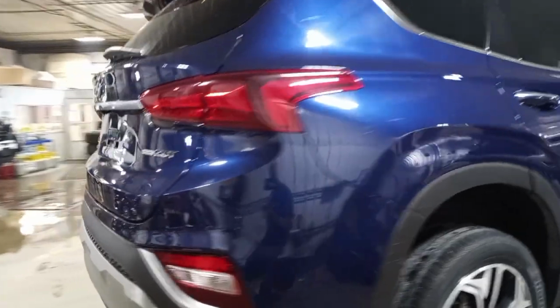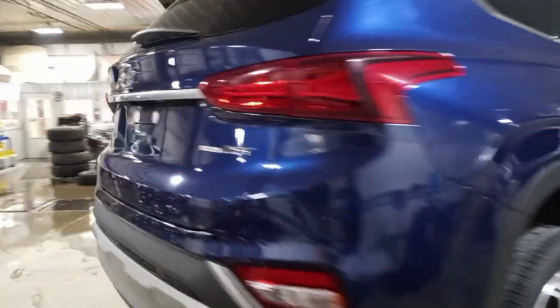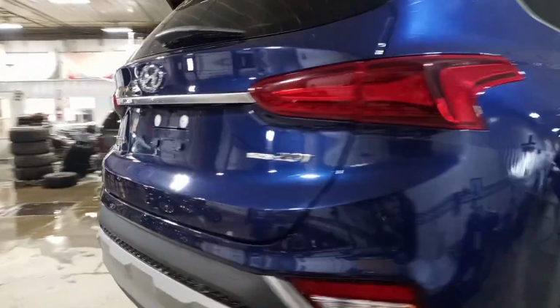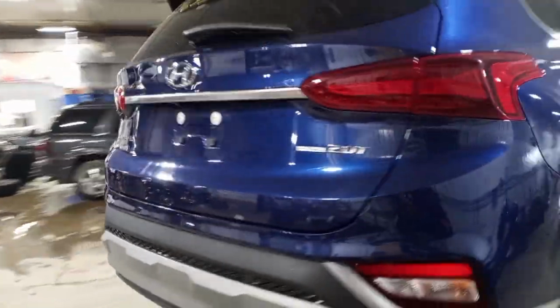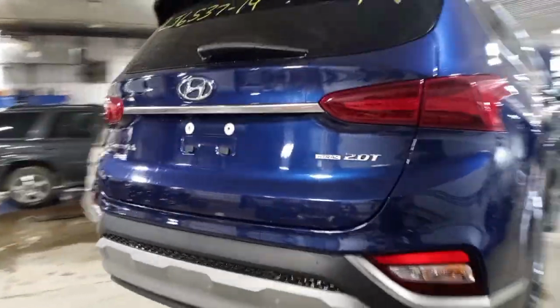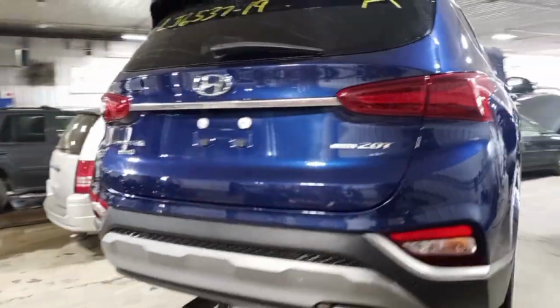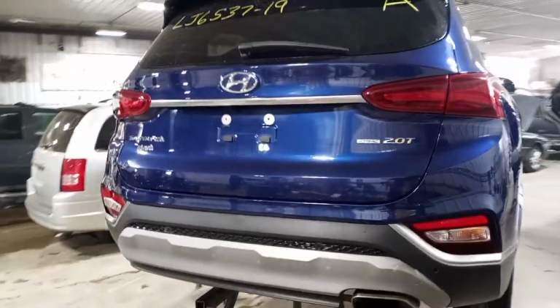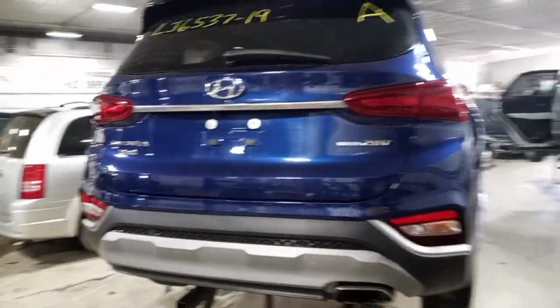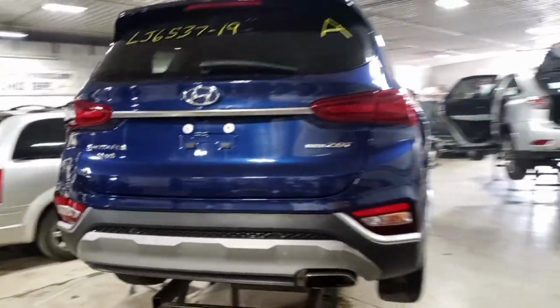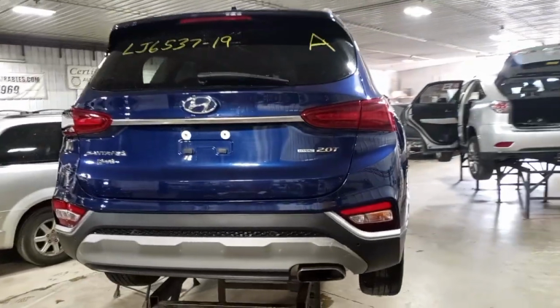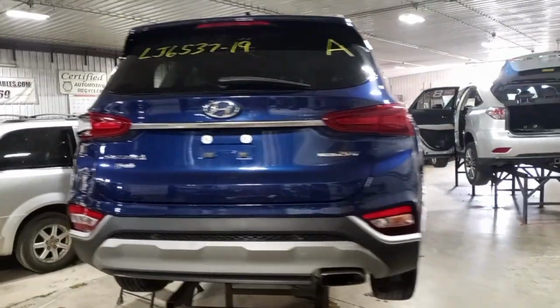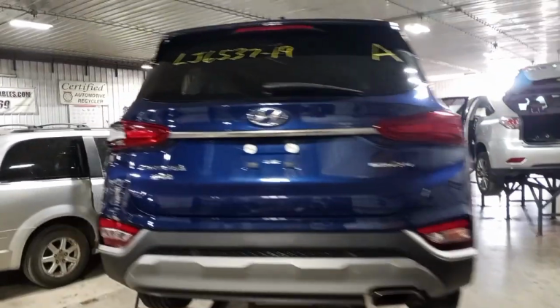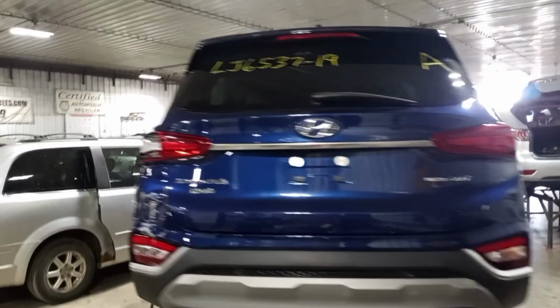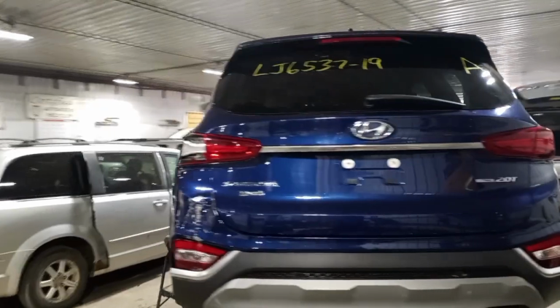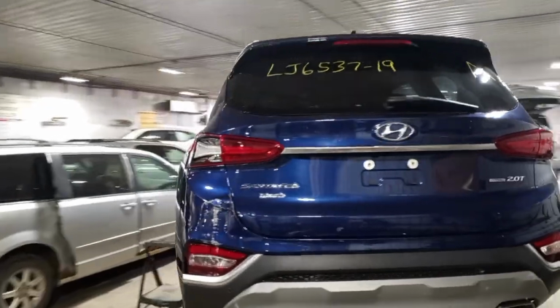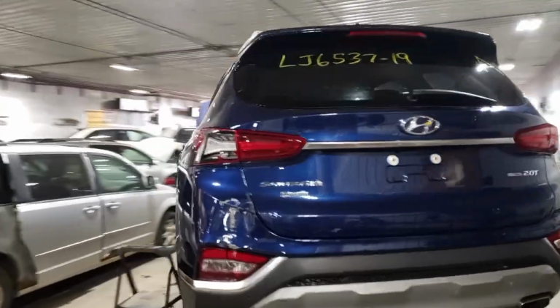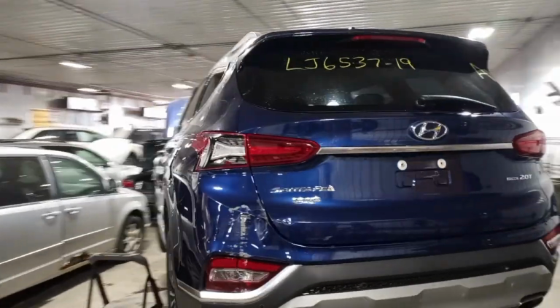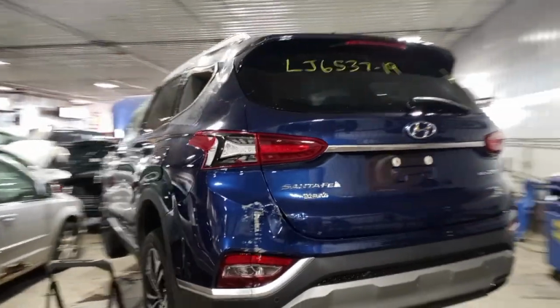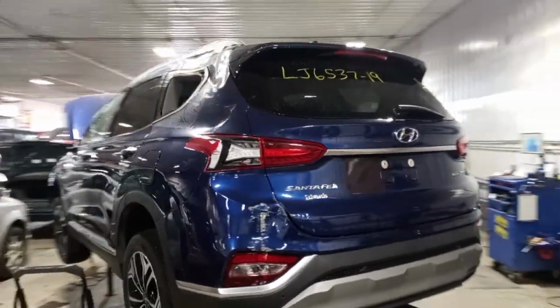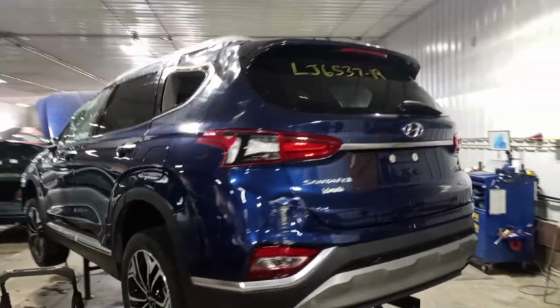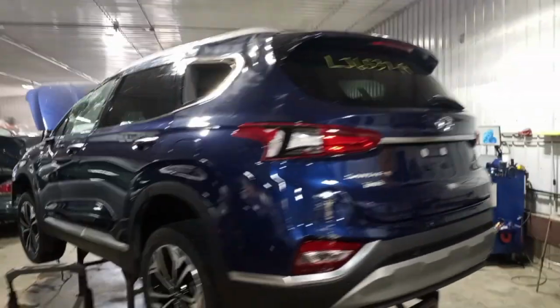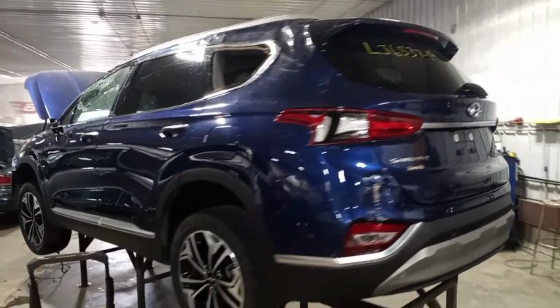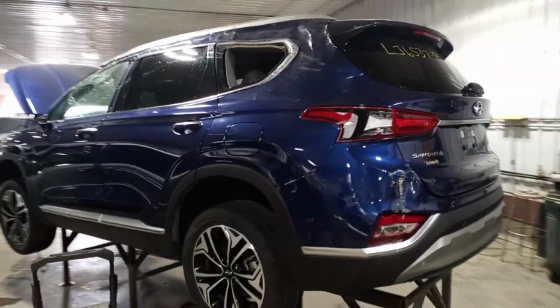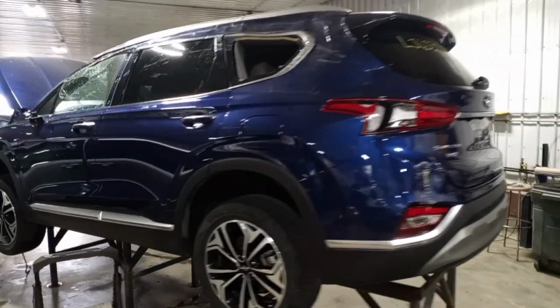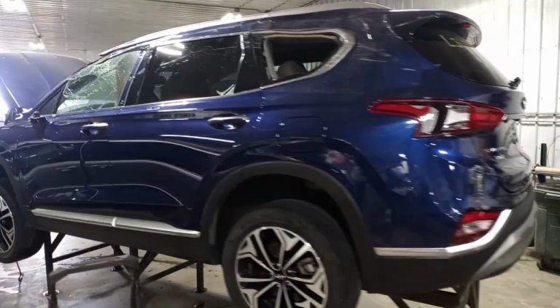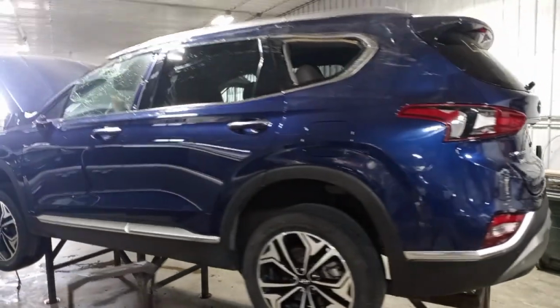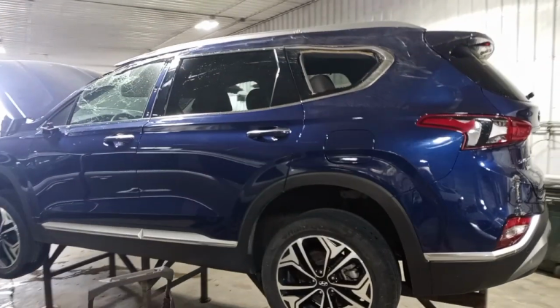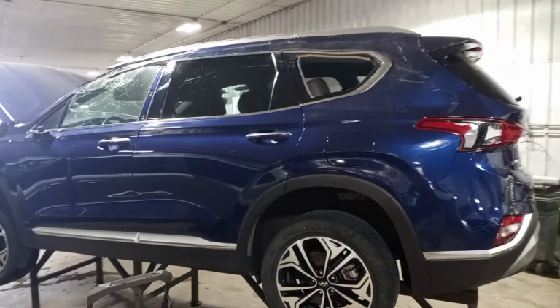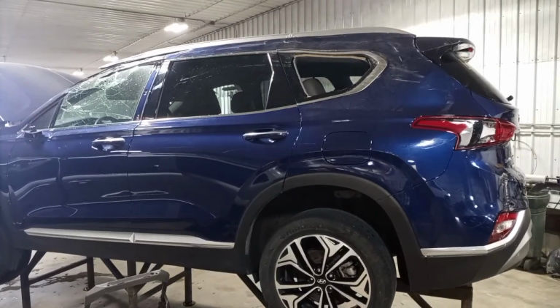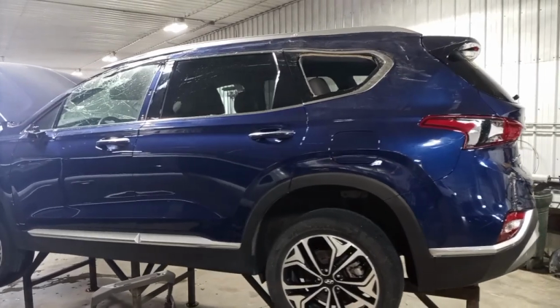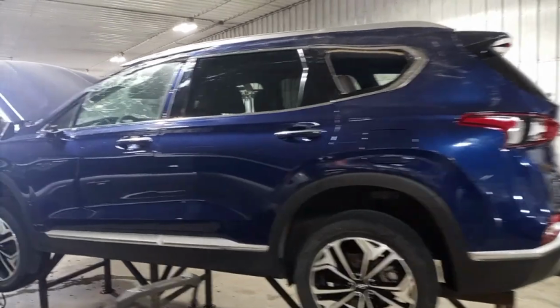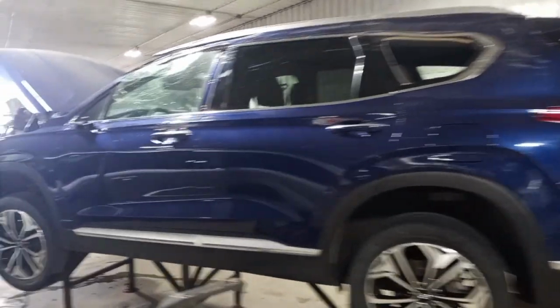It has park assist, backup camera, power lift gate, and a spoiler. There is damage on the roof as well.